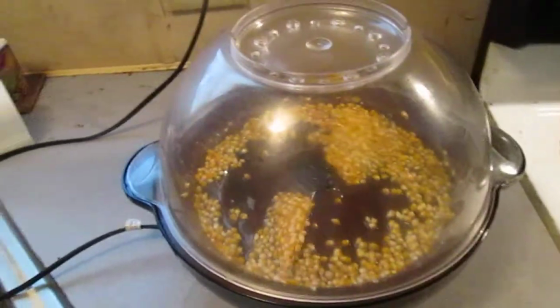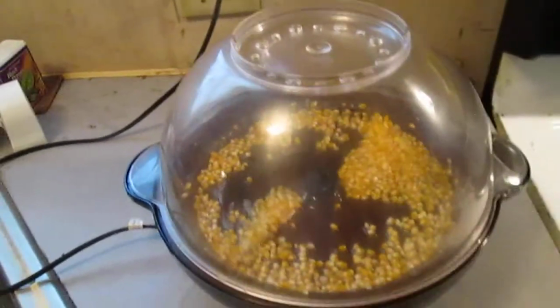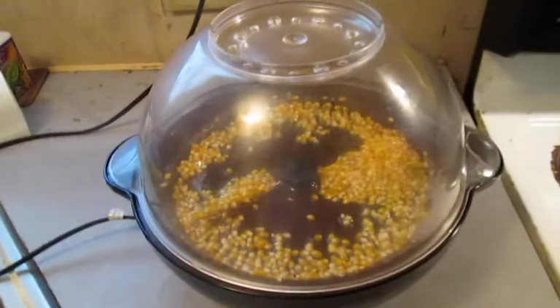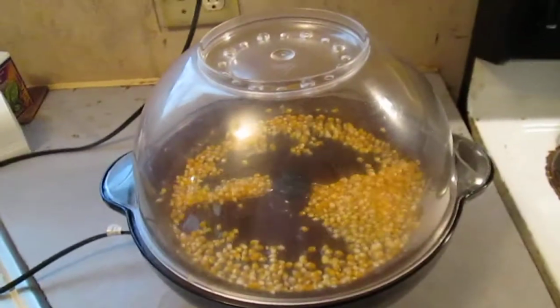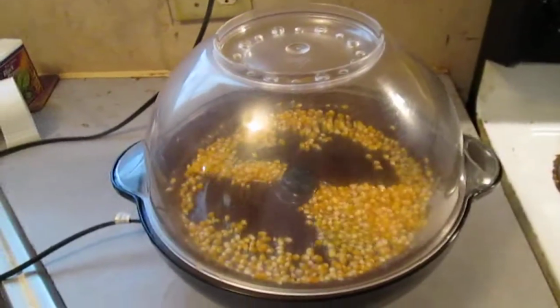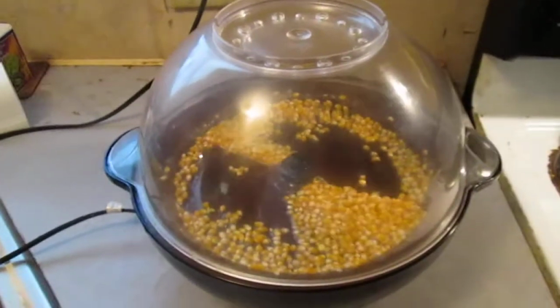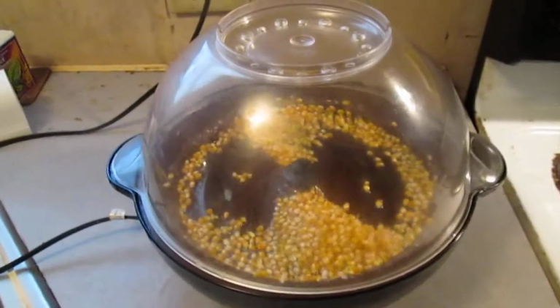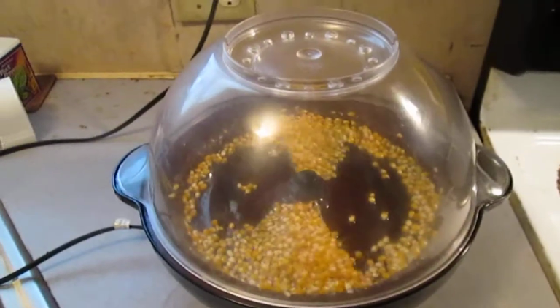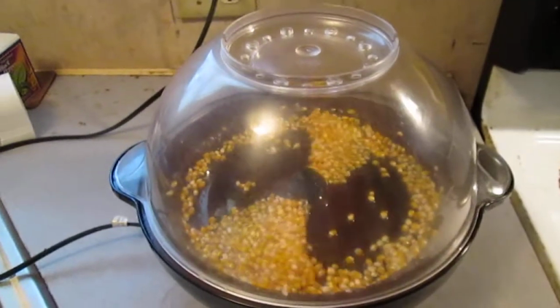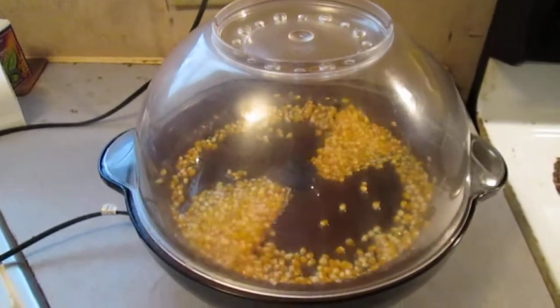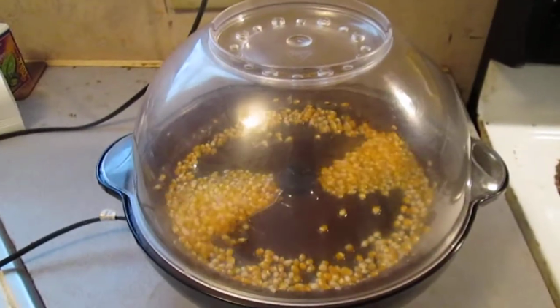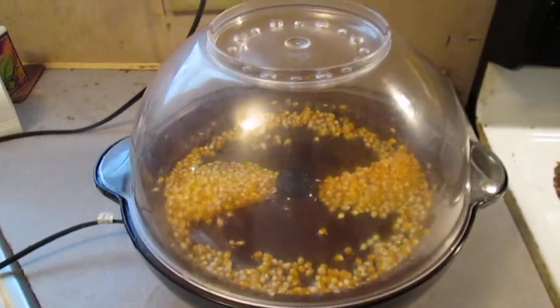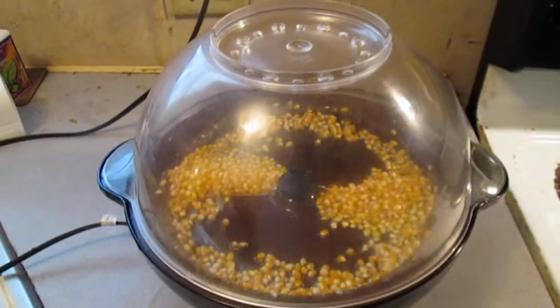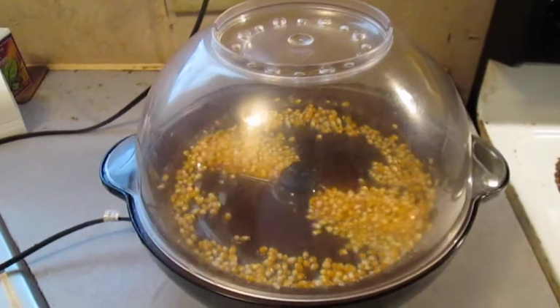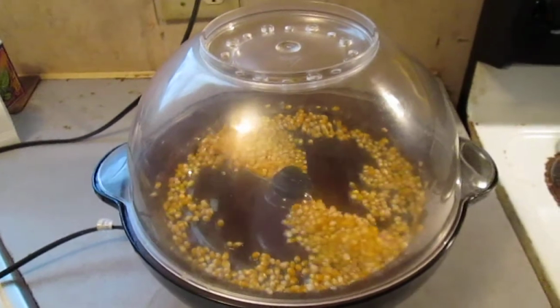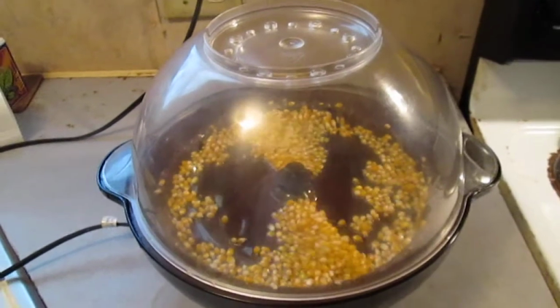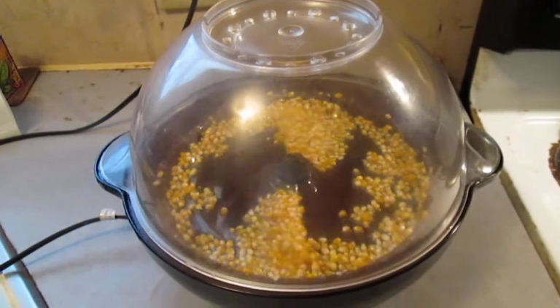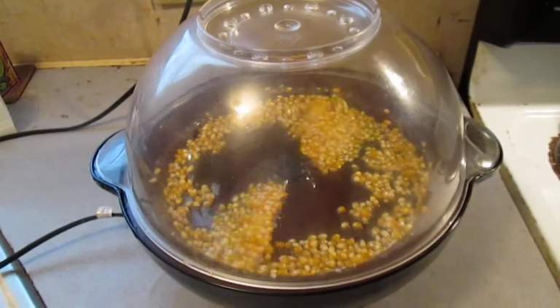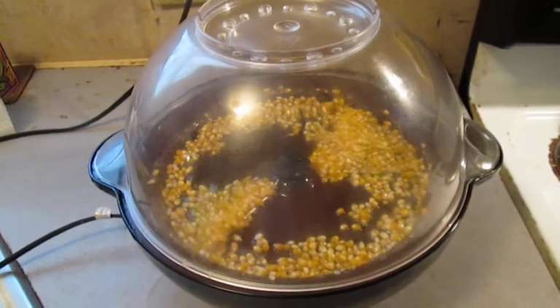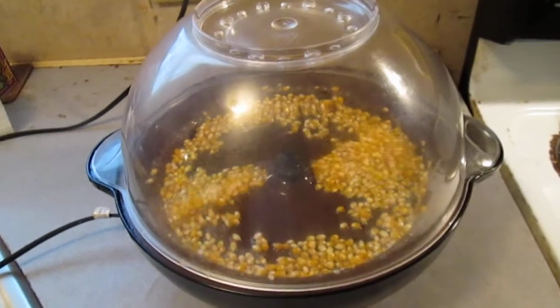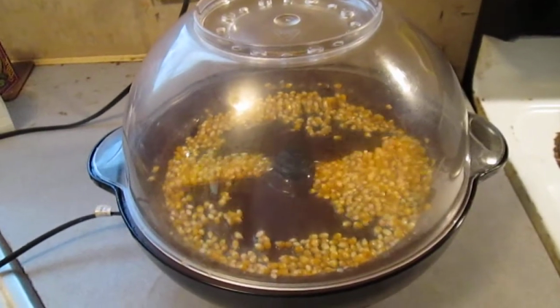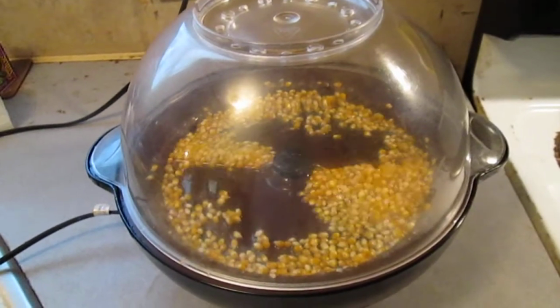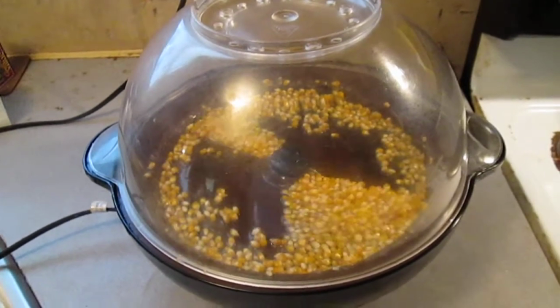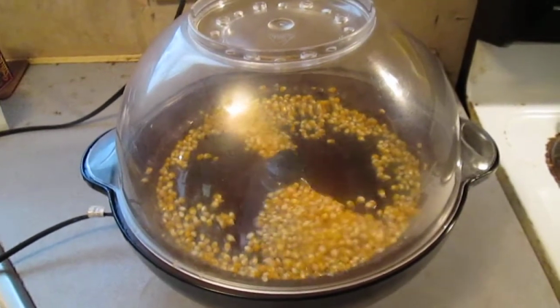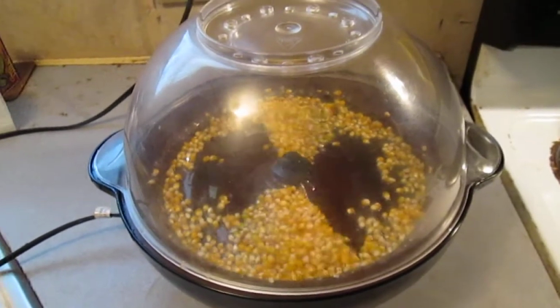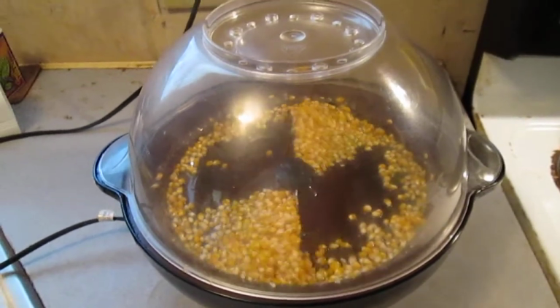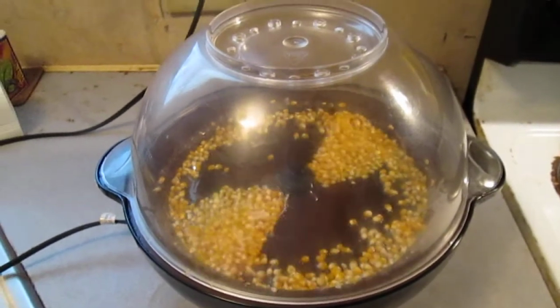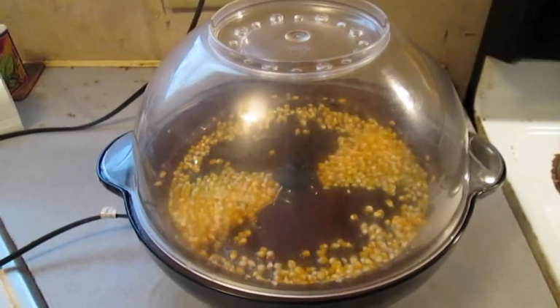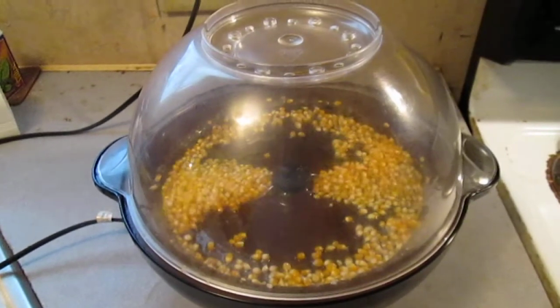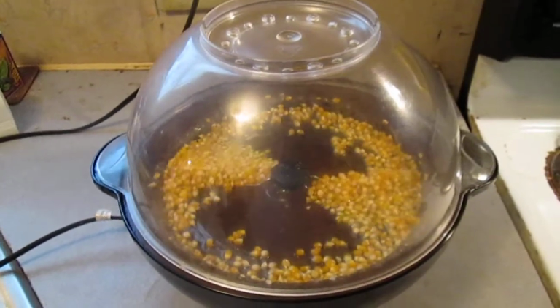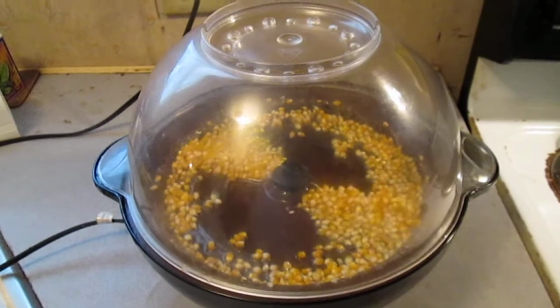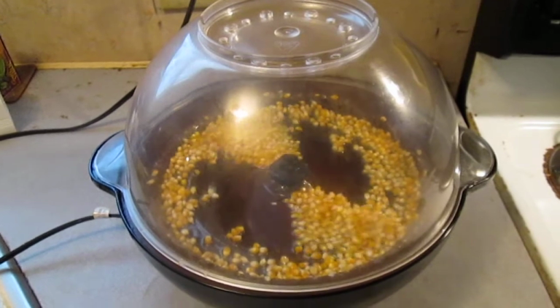When we had our popcorn all off the cob and everything, we have almost four and a half pounds of popcorn. And we should have known better, but we had a lot of rain.